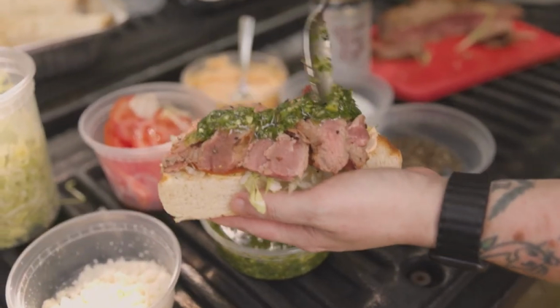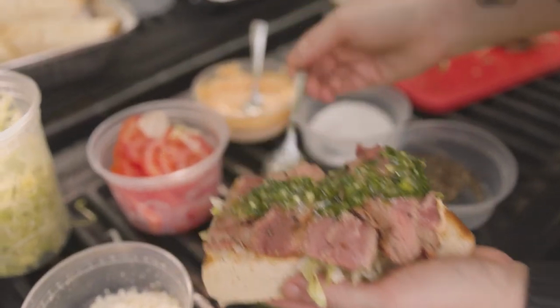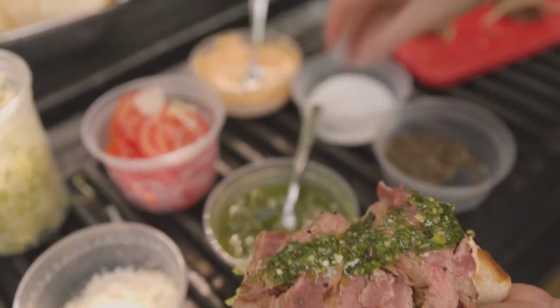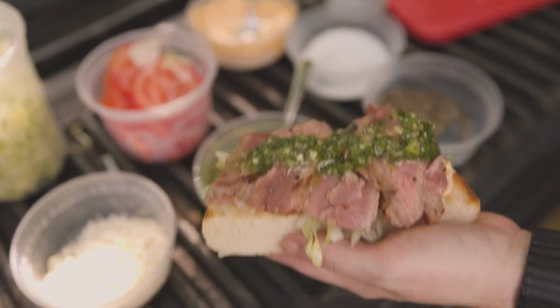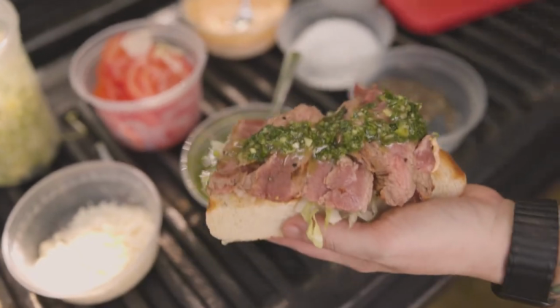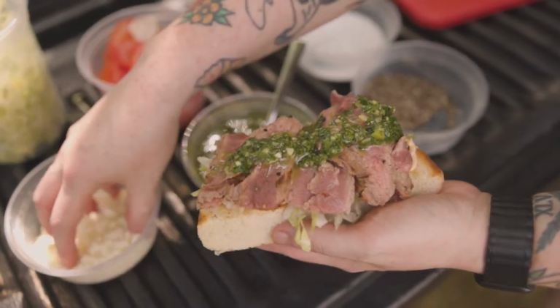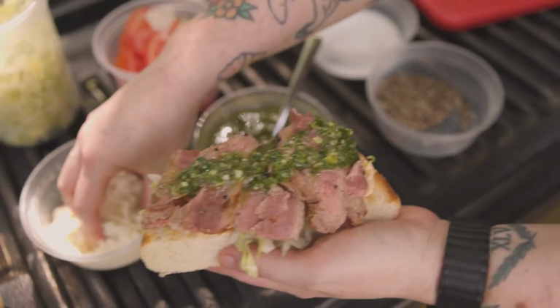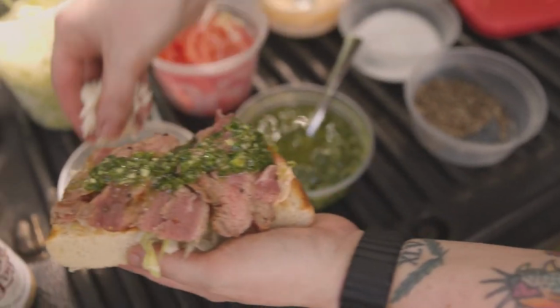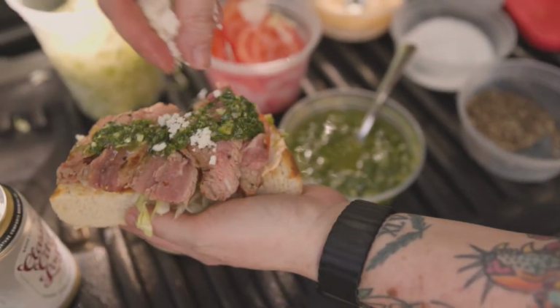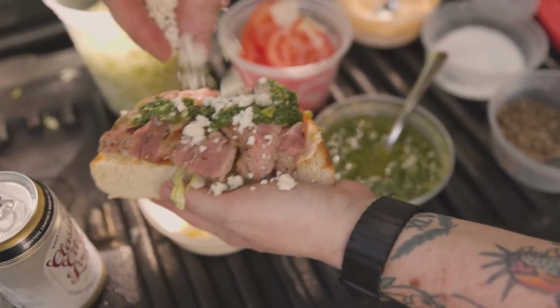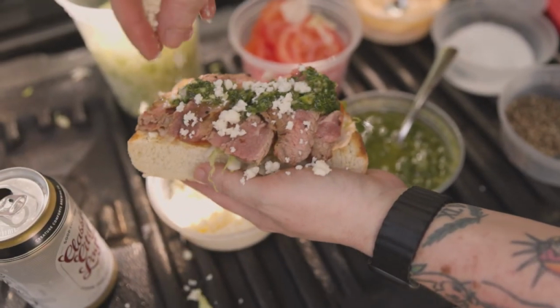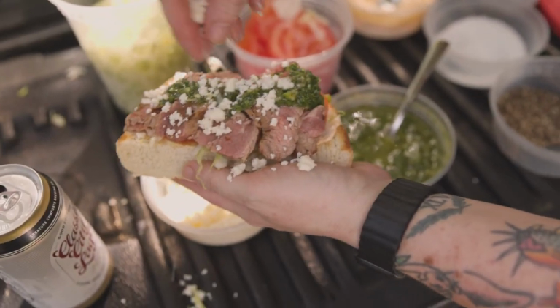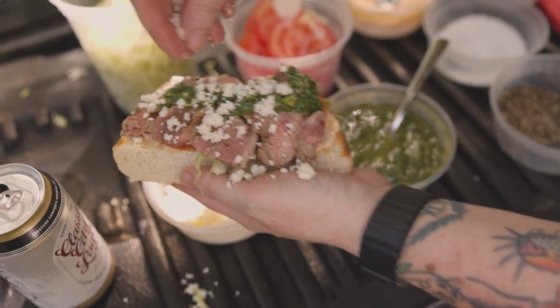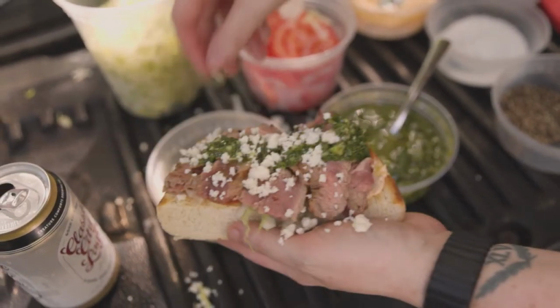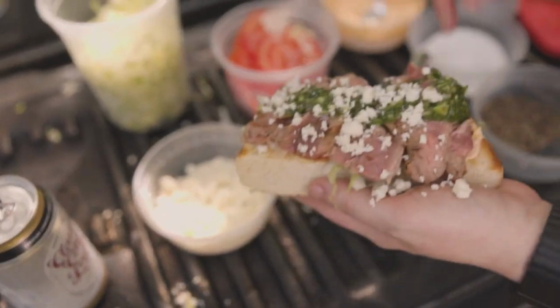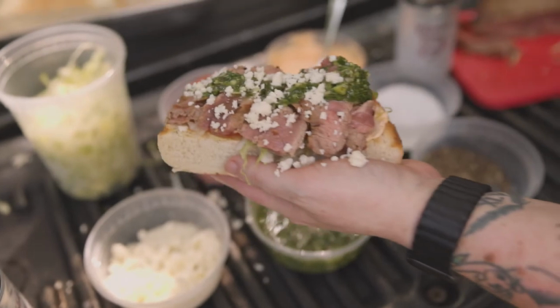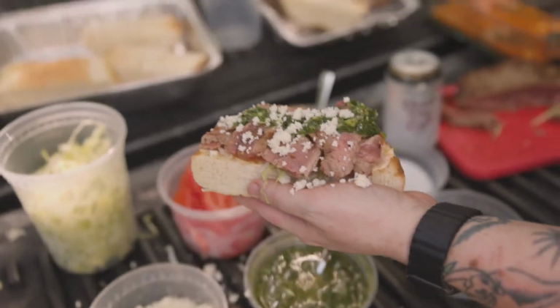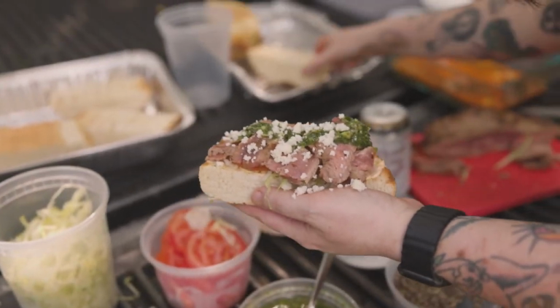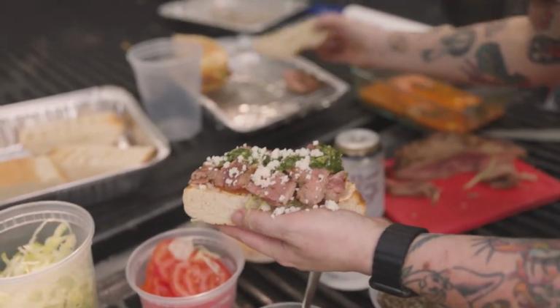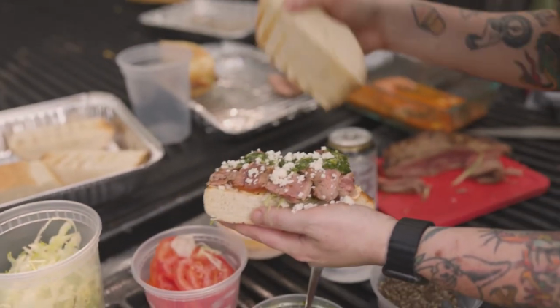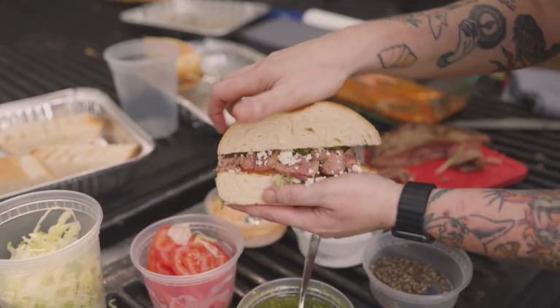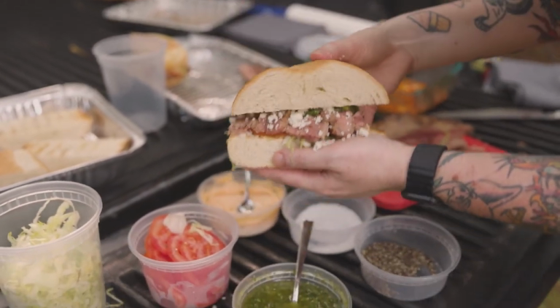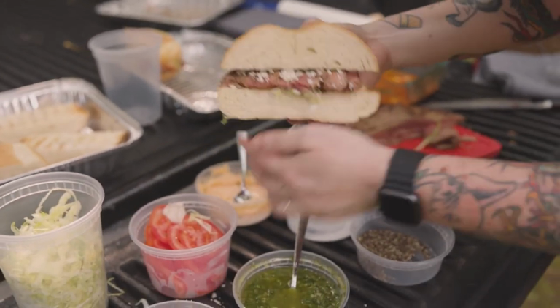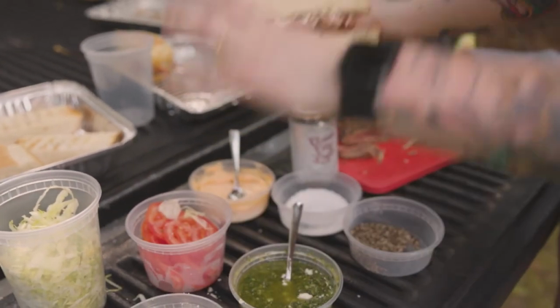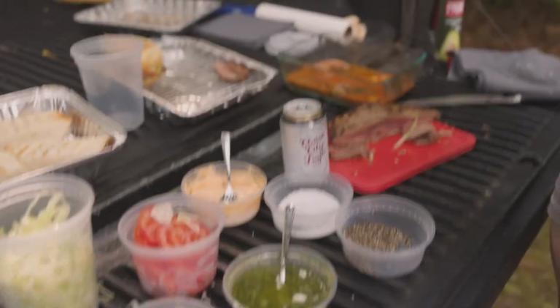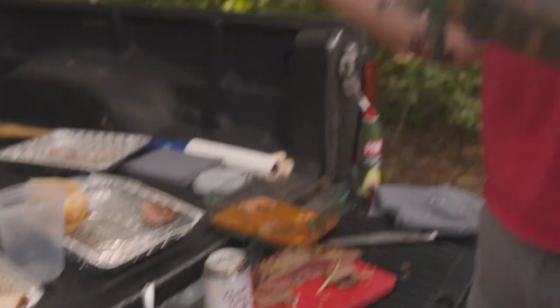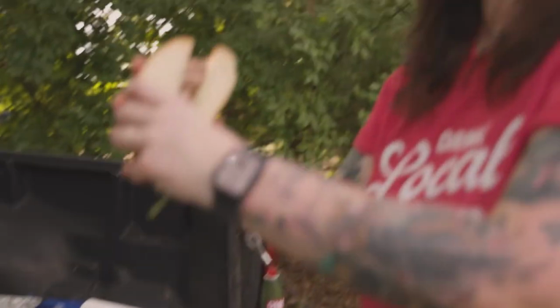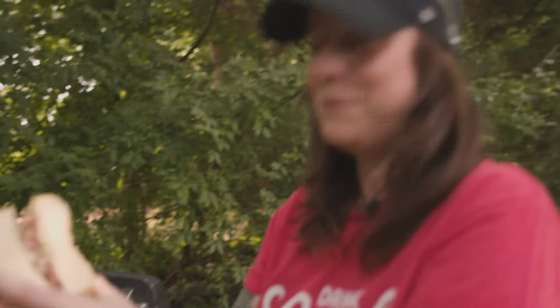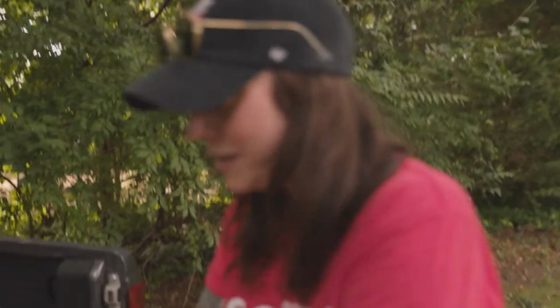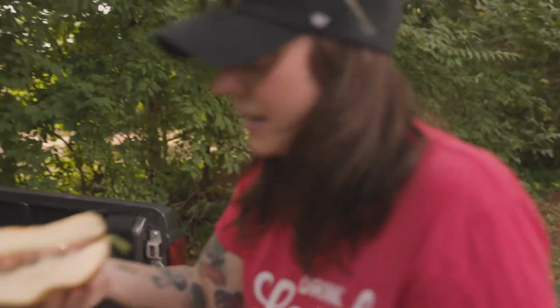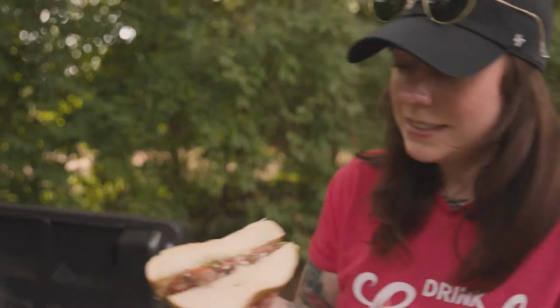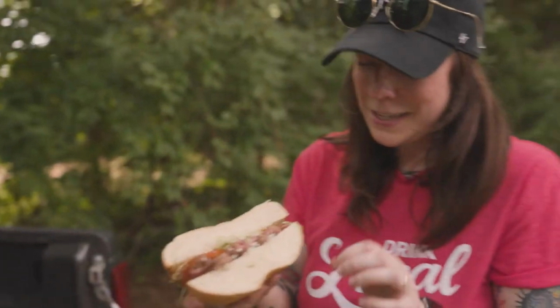You want to top it up with some of that homemade chimichurri, and then maybe just a sprinkle of that cheese. And we've got a beautiful, nice steak sandwich.